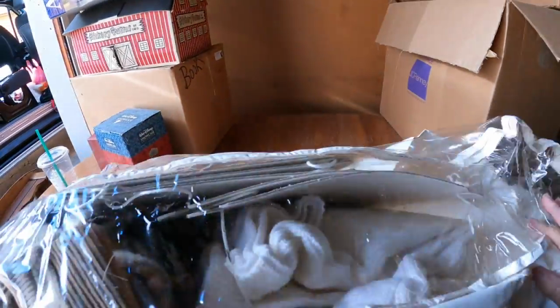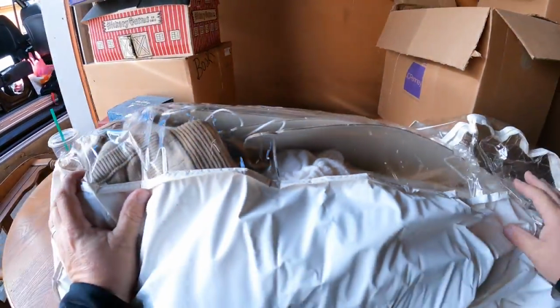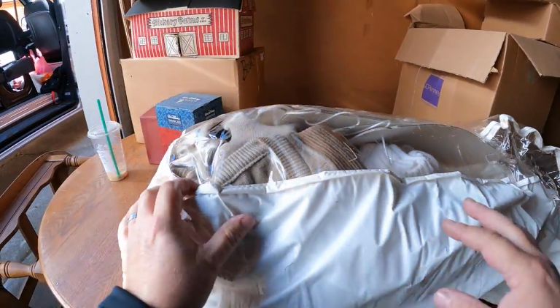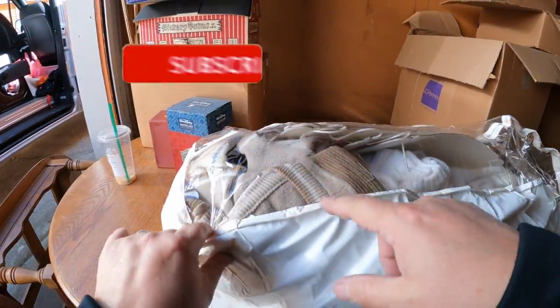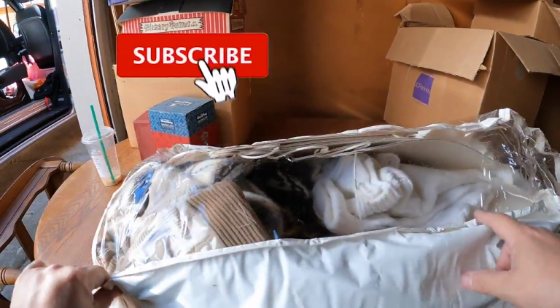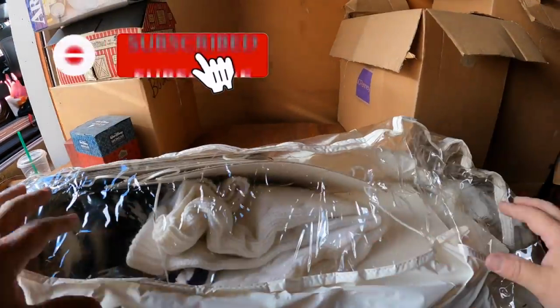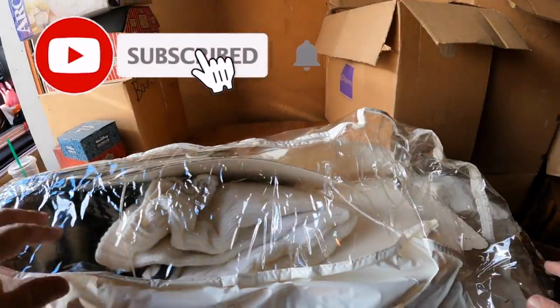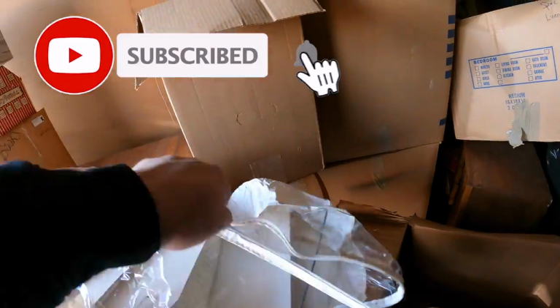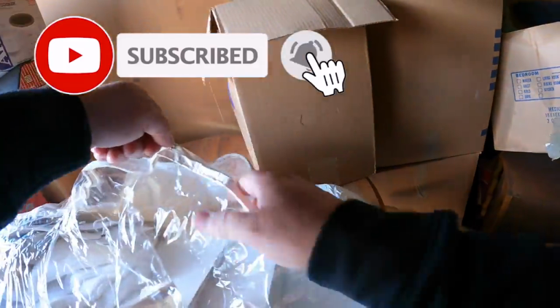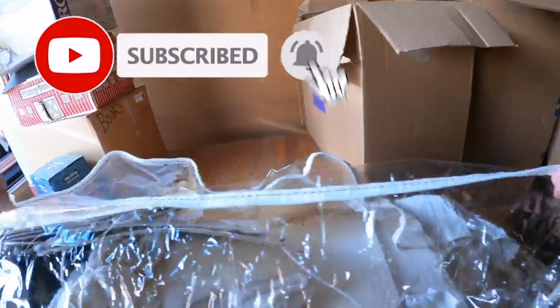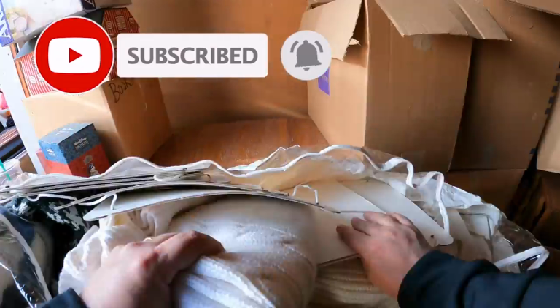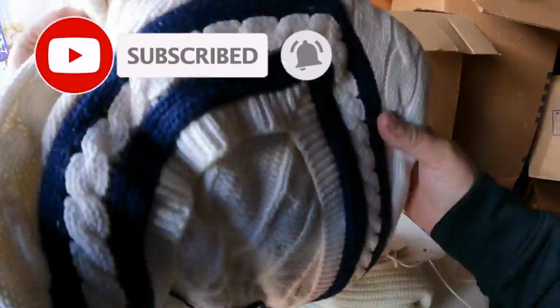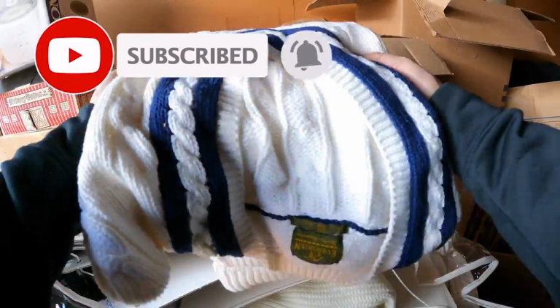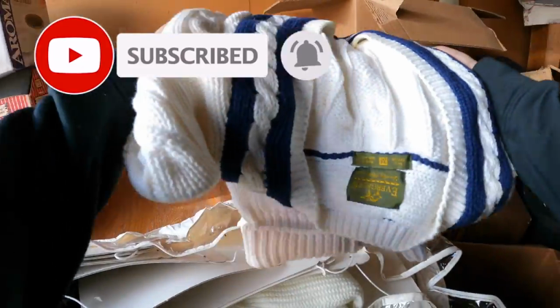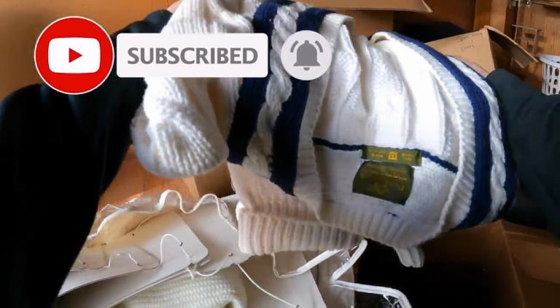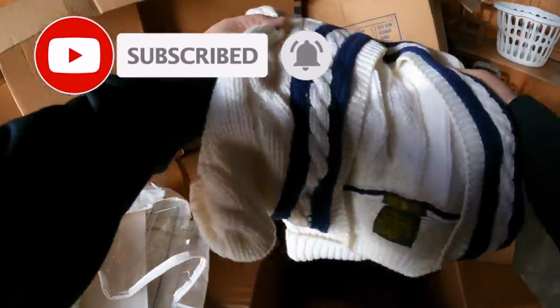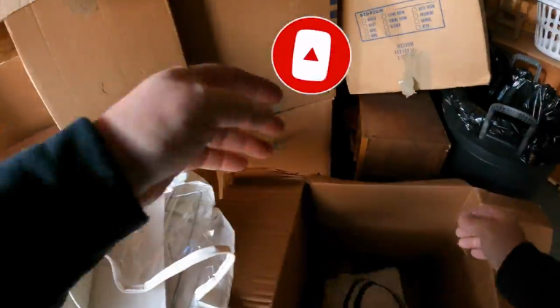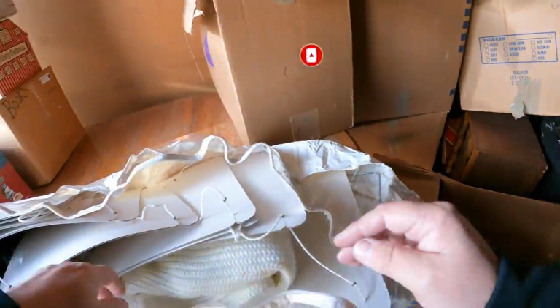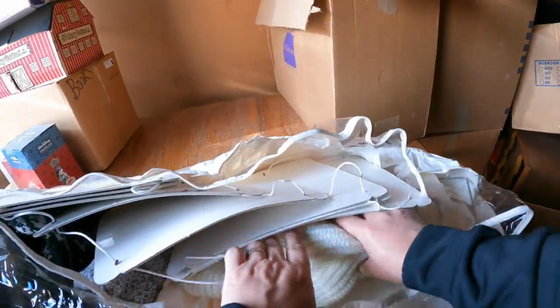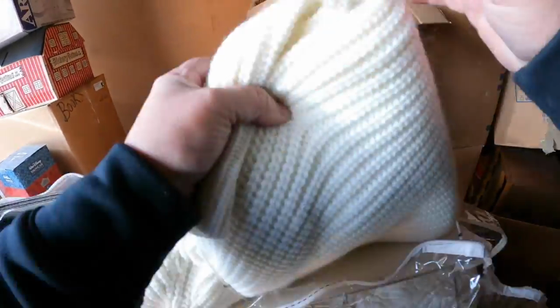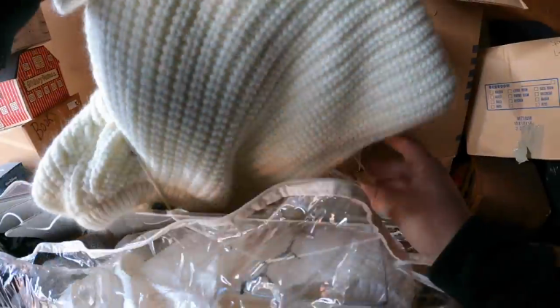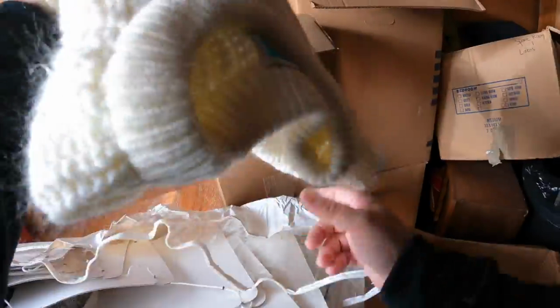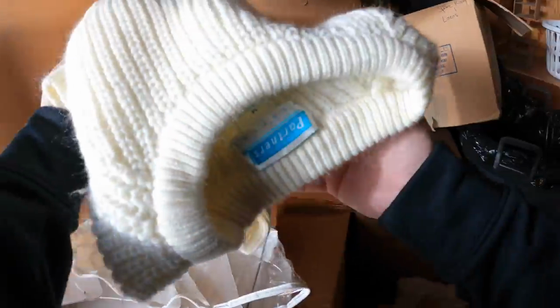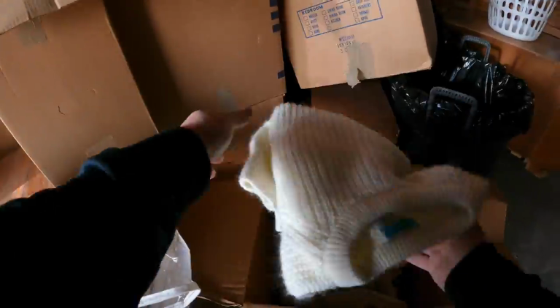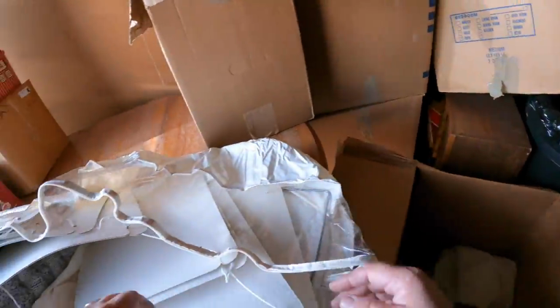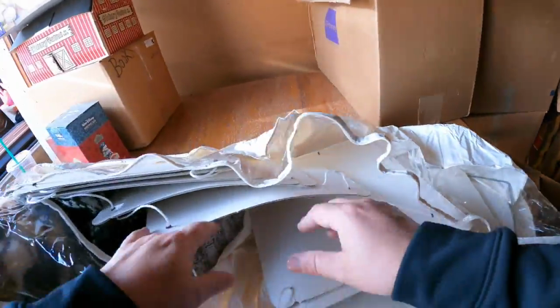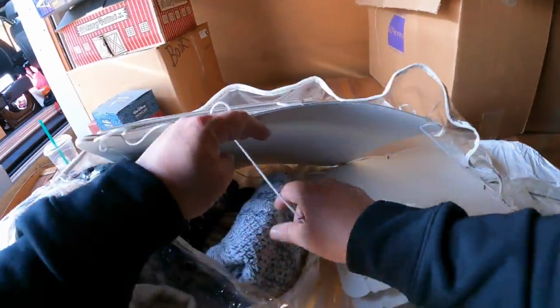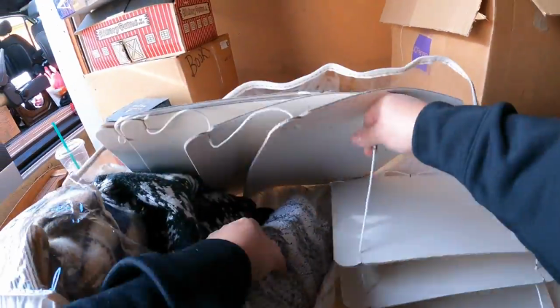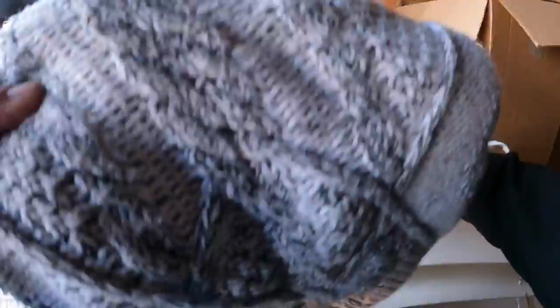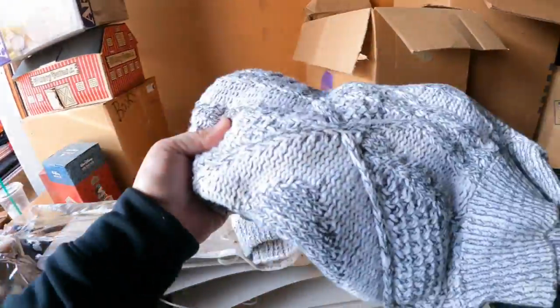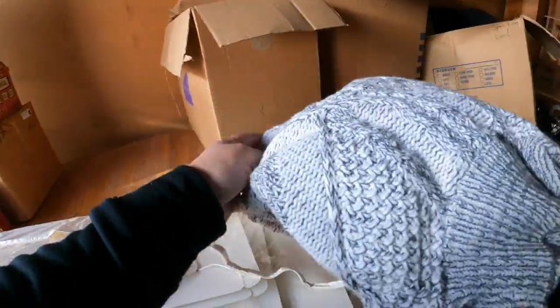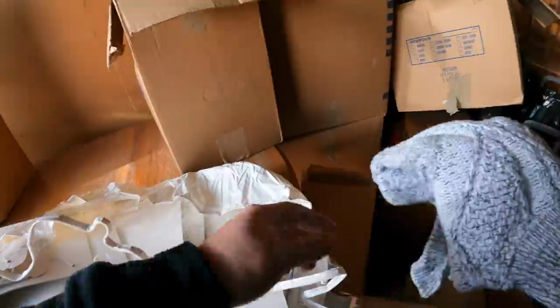This thing here is some sort of a sweater organizer. Those are vintage sweaters - we'll donate all of that. I'm not going to donate this sweater organizer though, that one looks shot.